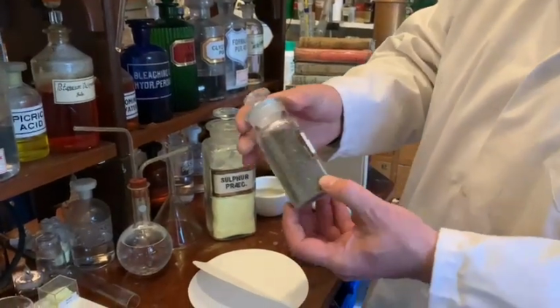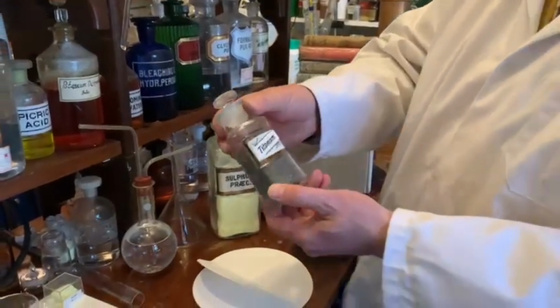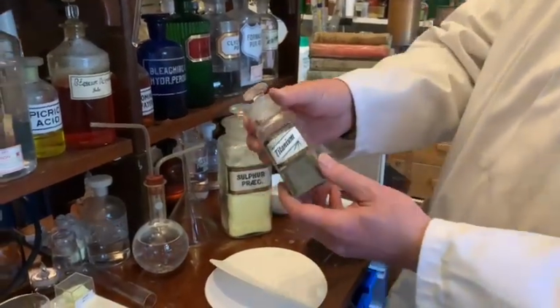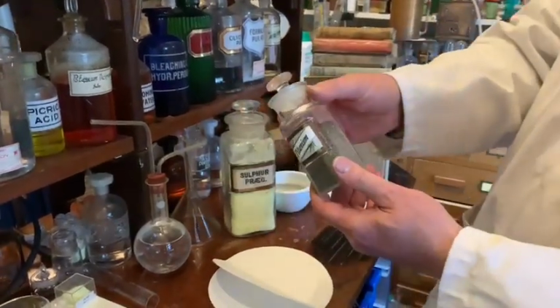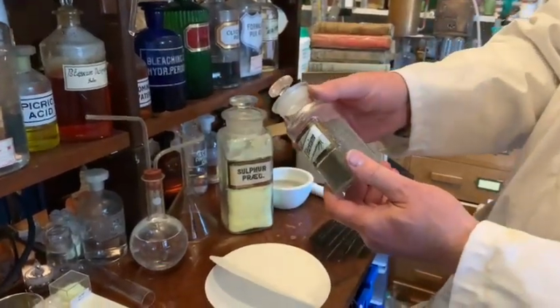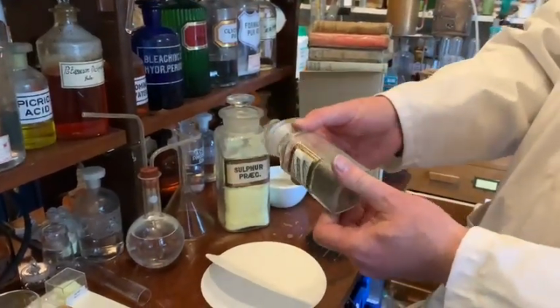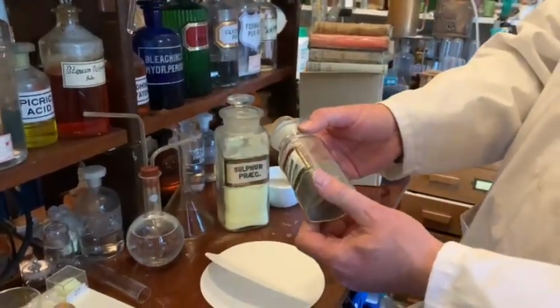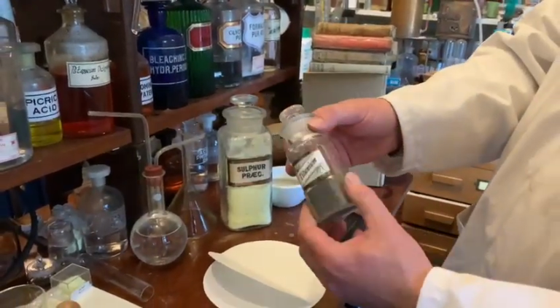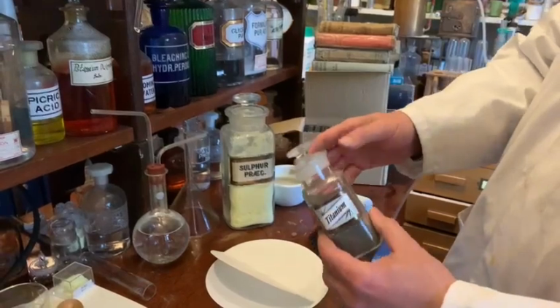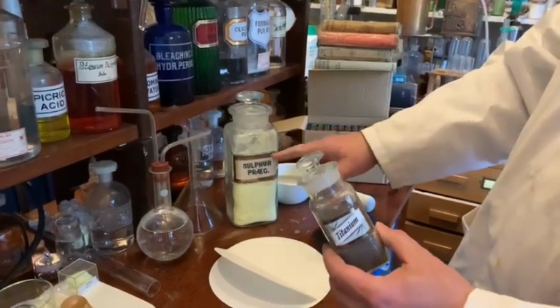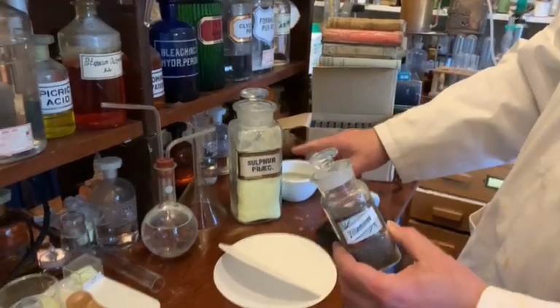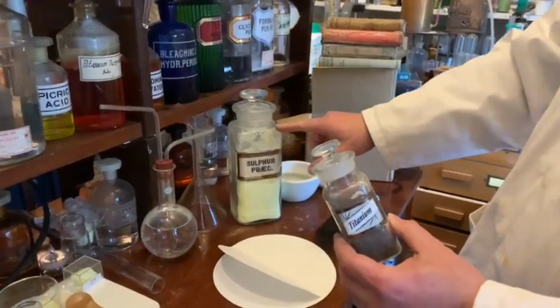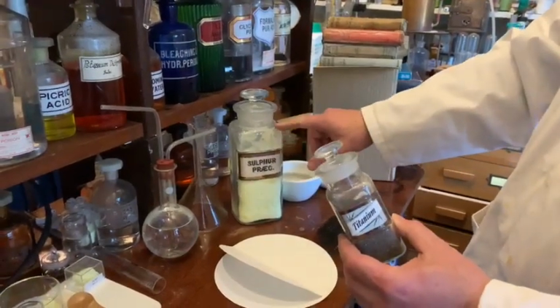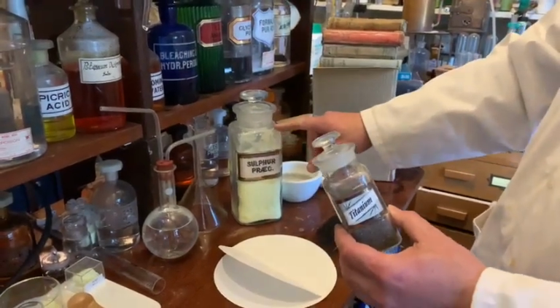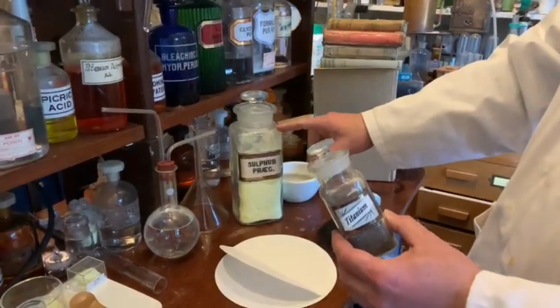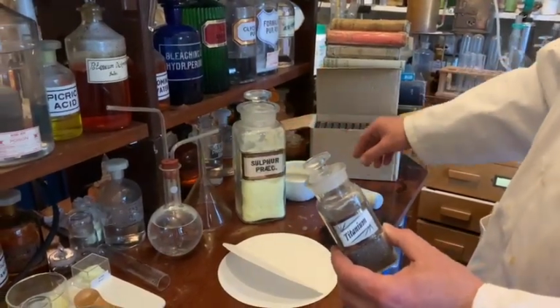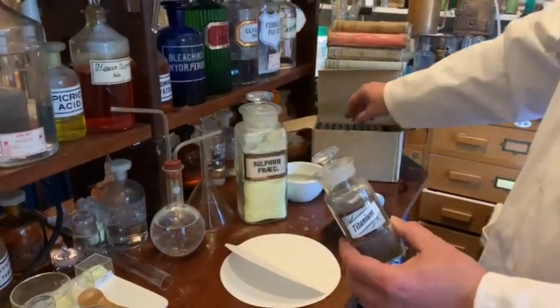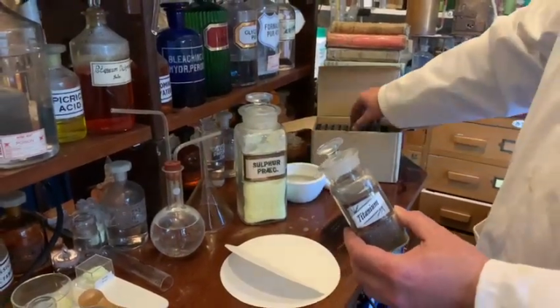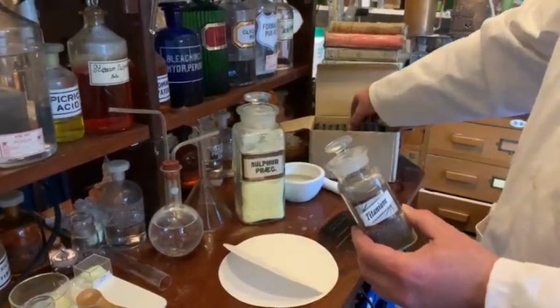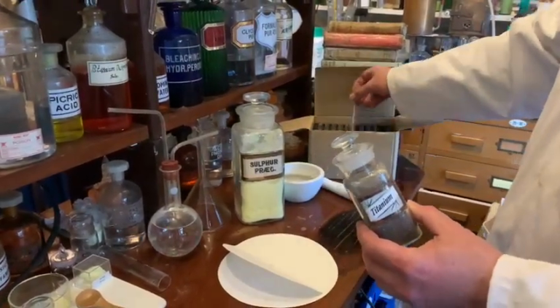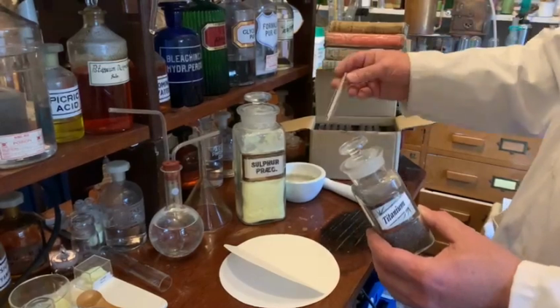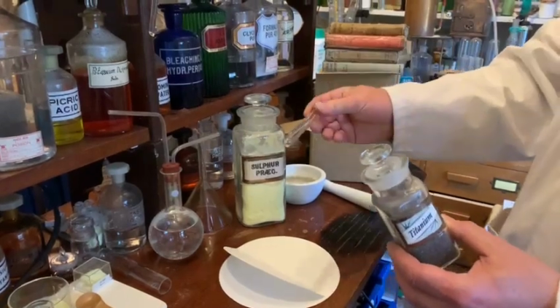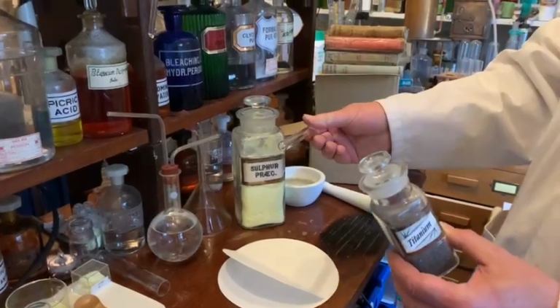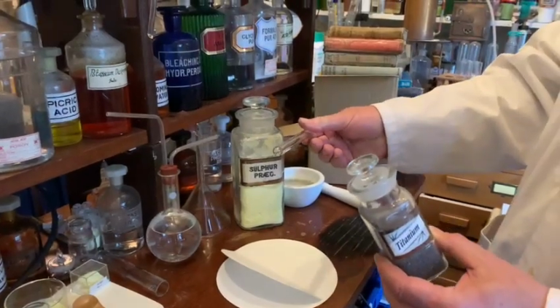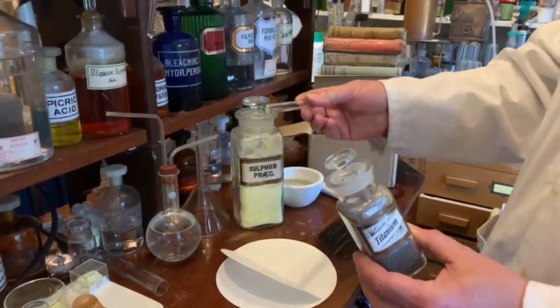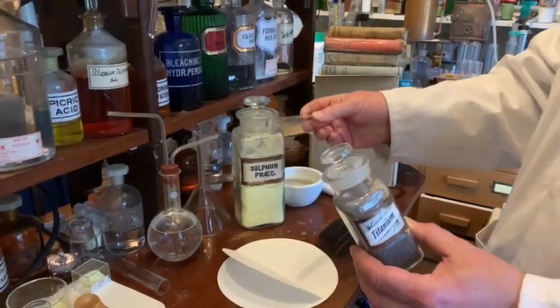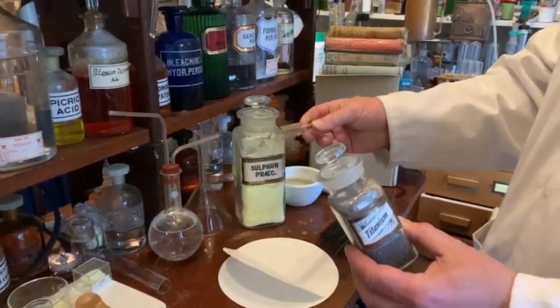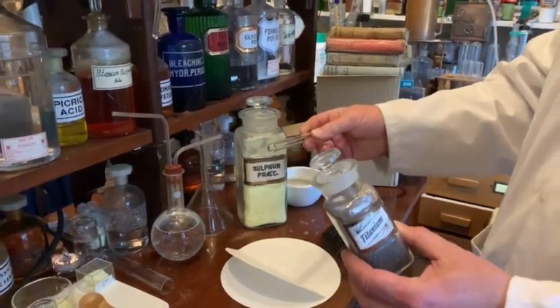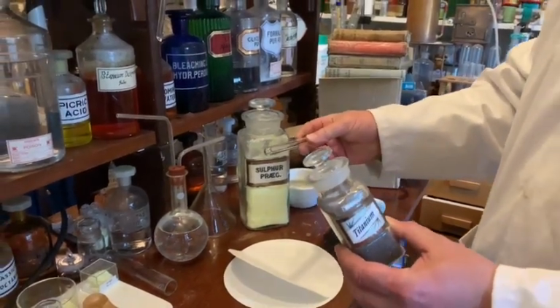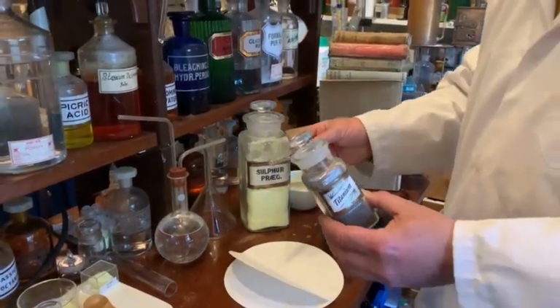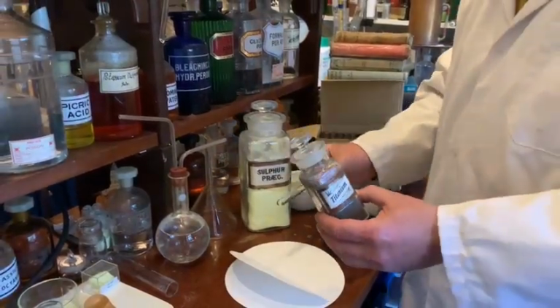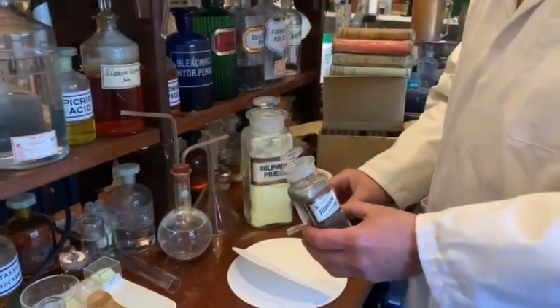Here I have in this little jar some titanium granules, and I'm just going to mix it with about equal amounts of sulfur. We'll take one of our small test tubes and heat it up, give it some activation energy and see what happens.